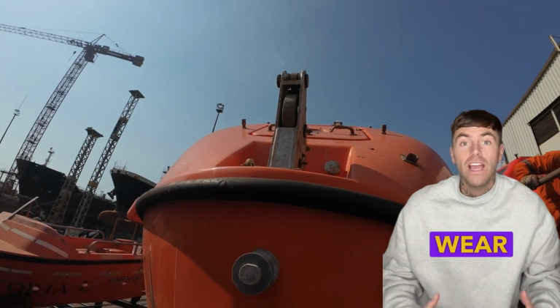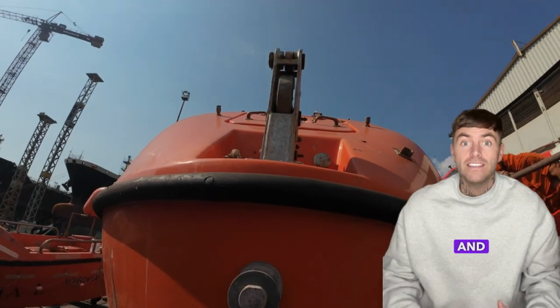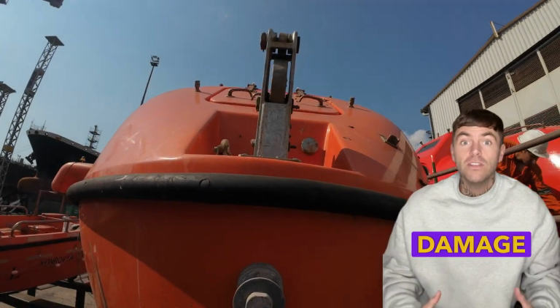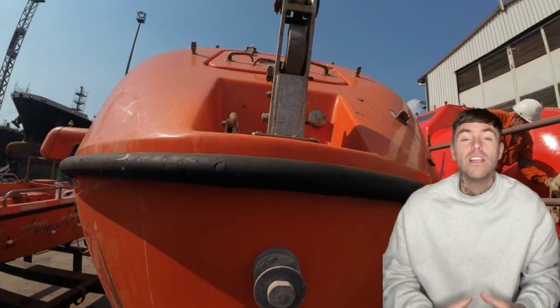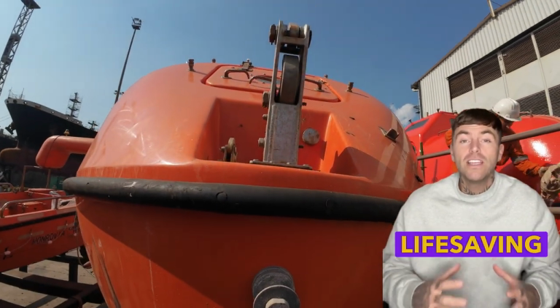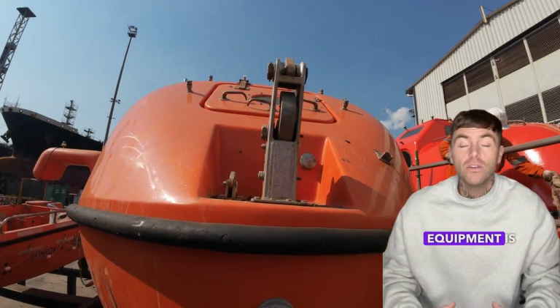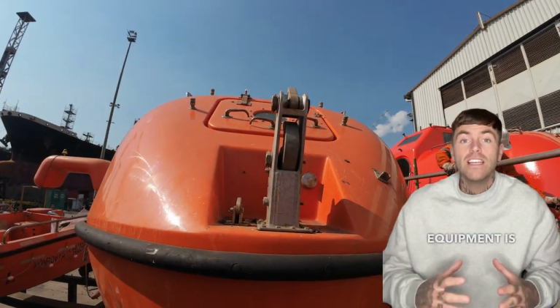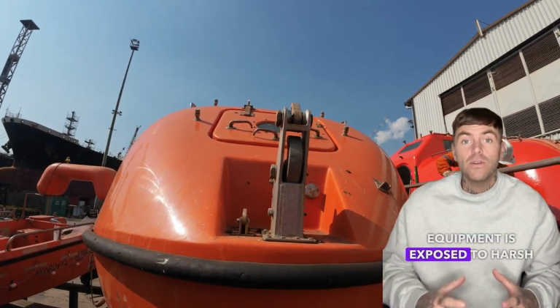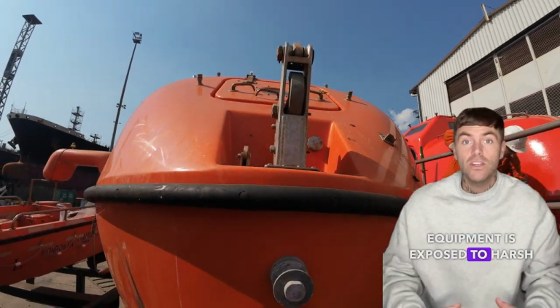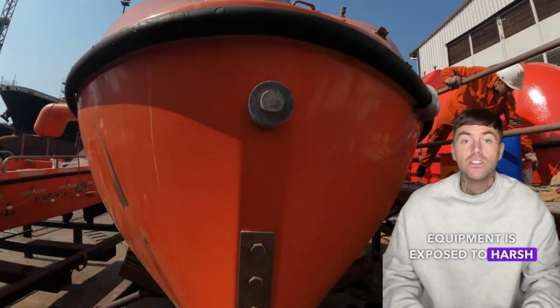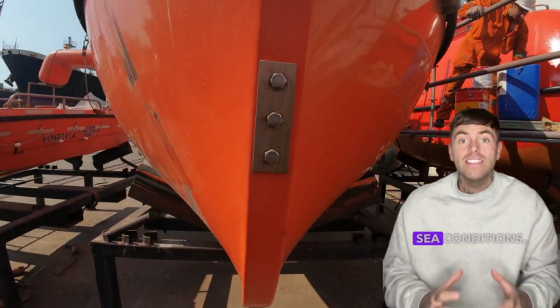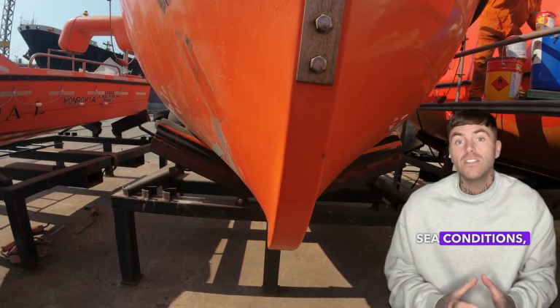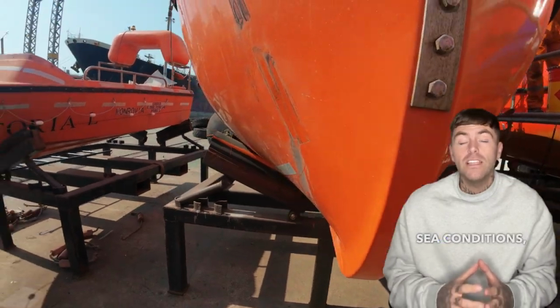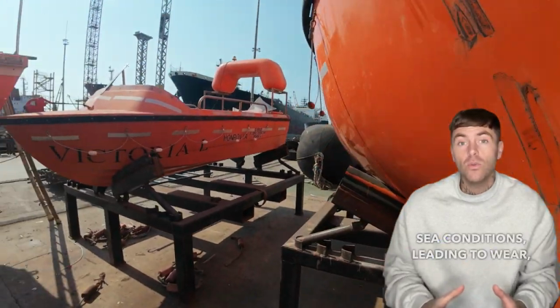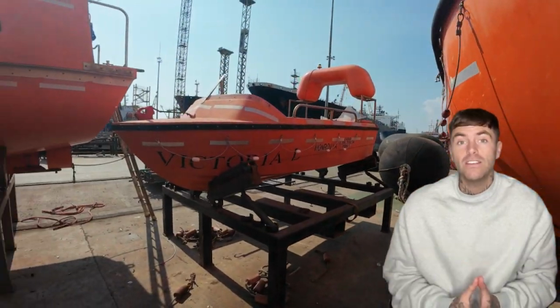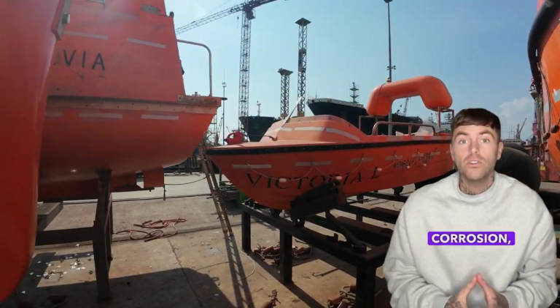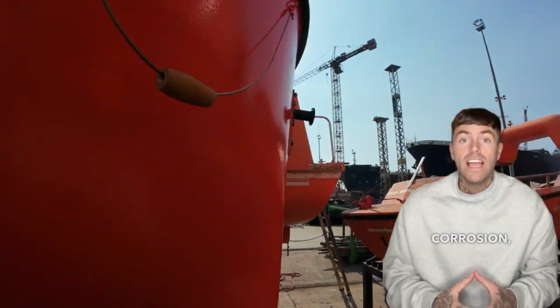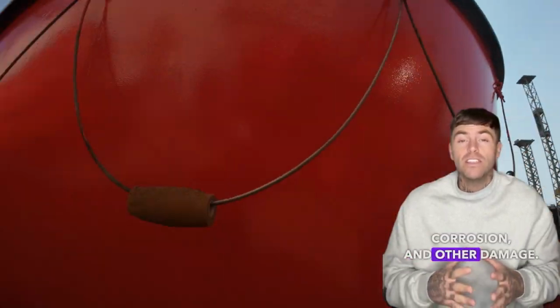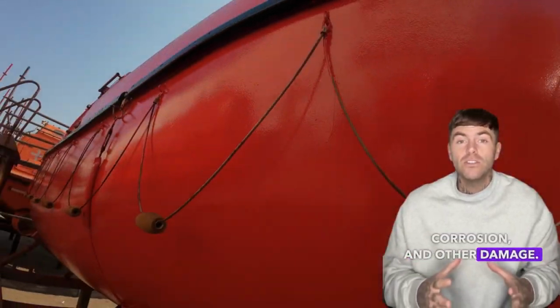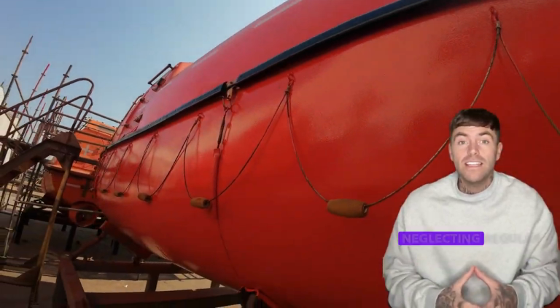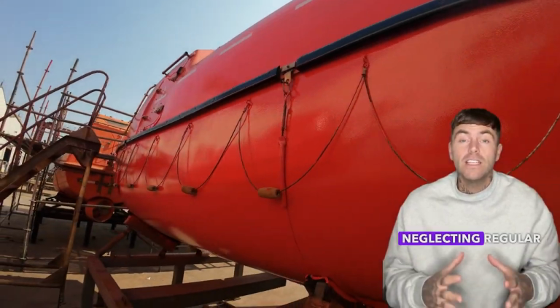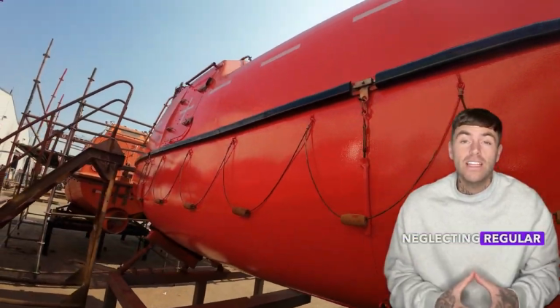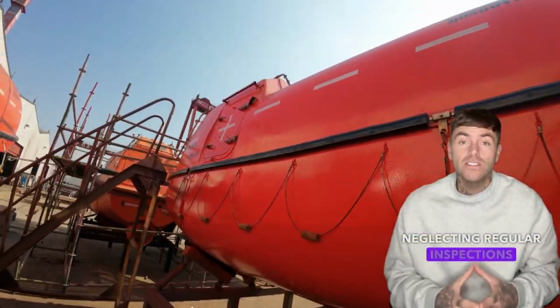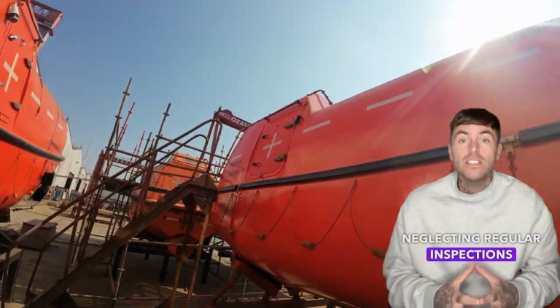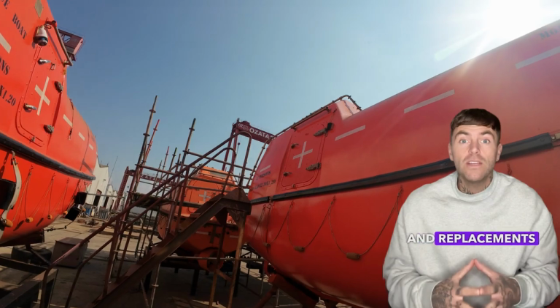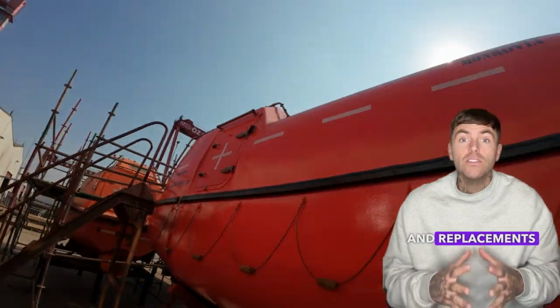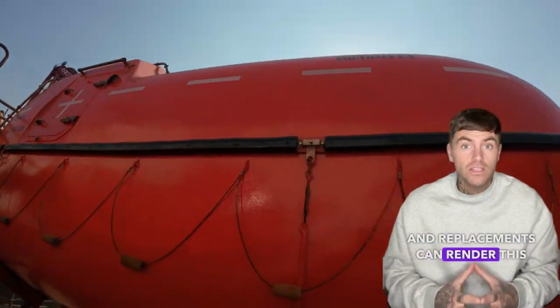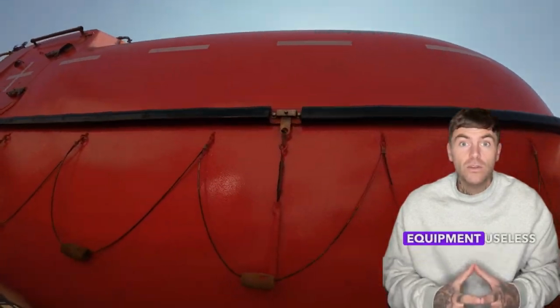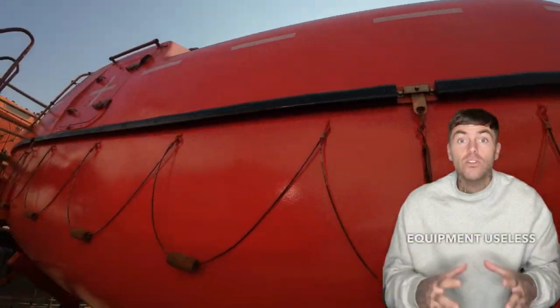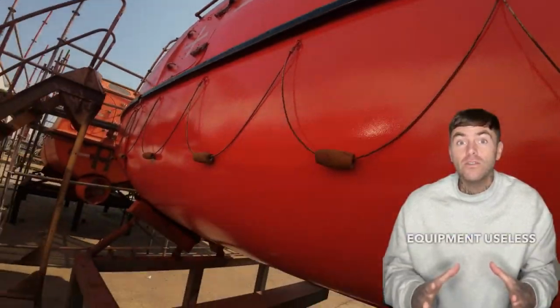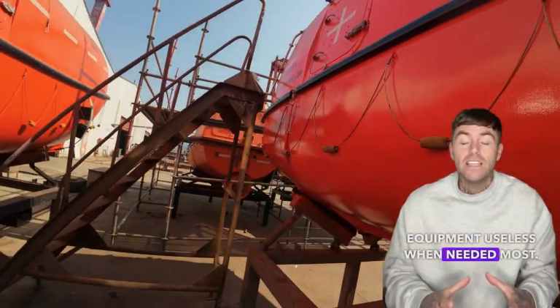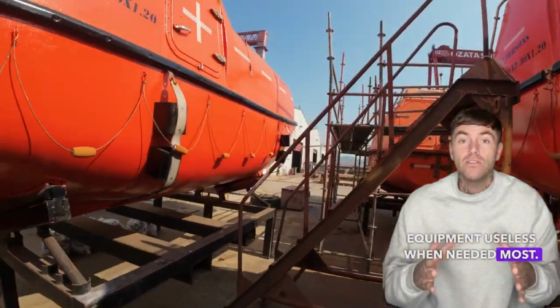Deterioration of equipment: wear and damage. Life-saving equipment is exposed to harsh sea conditions, leading to wear, corrosion, and other damage. Neglecting regular inspections and replacements can render this equipment useless when needed most.